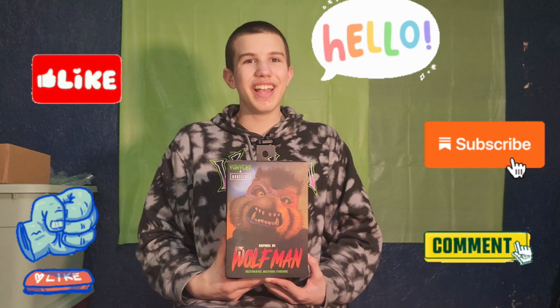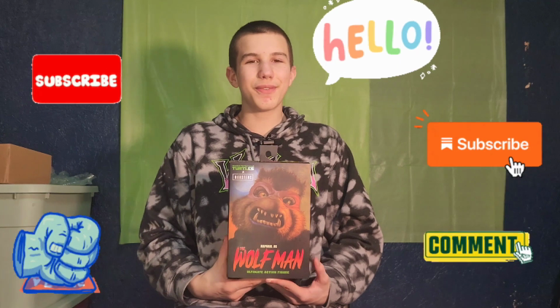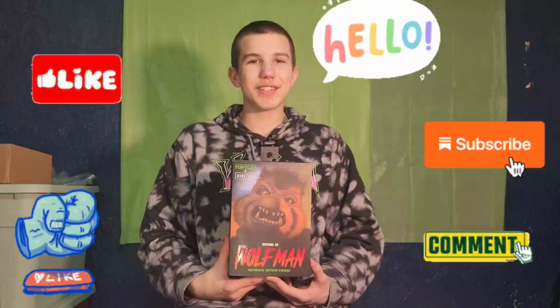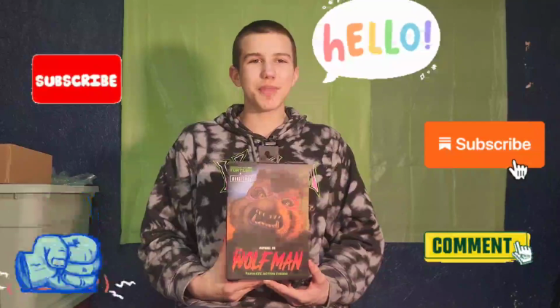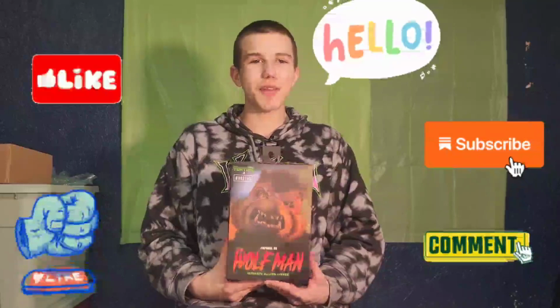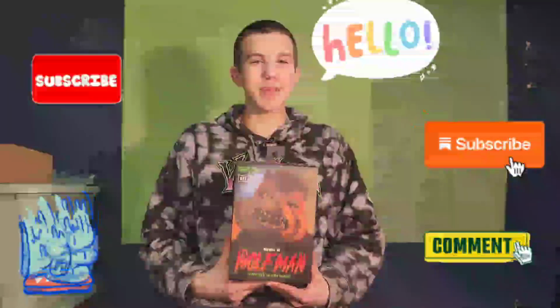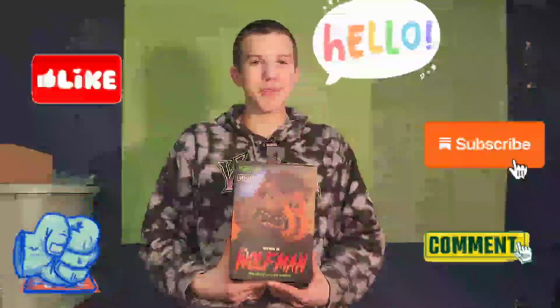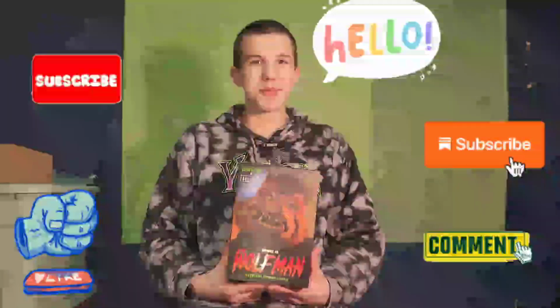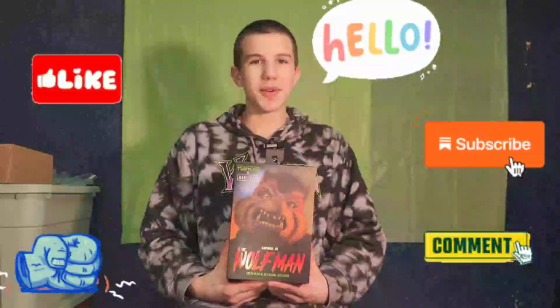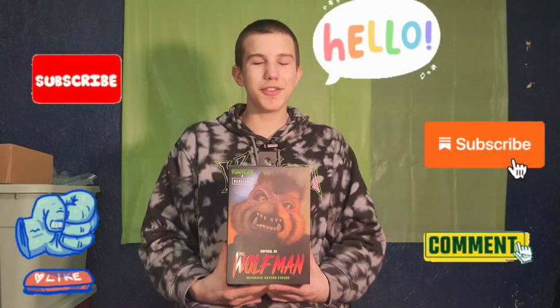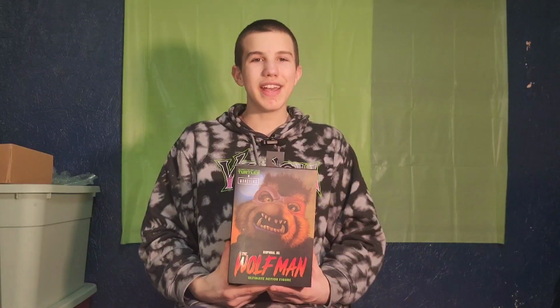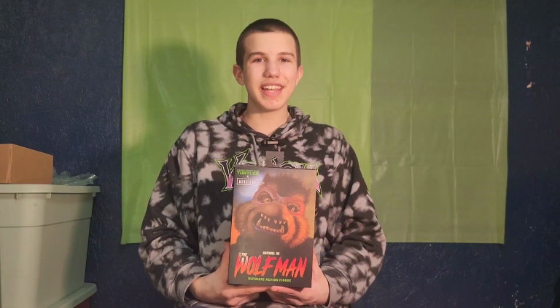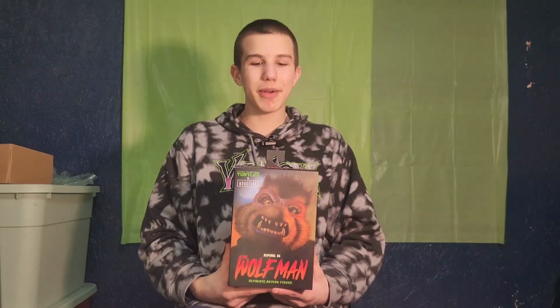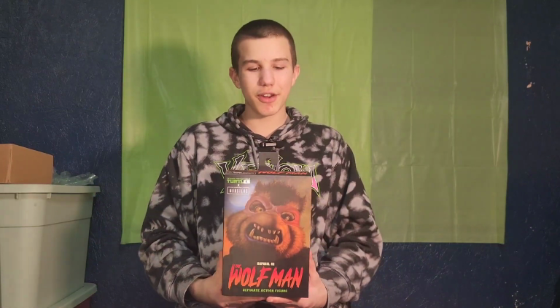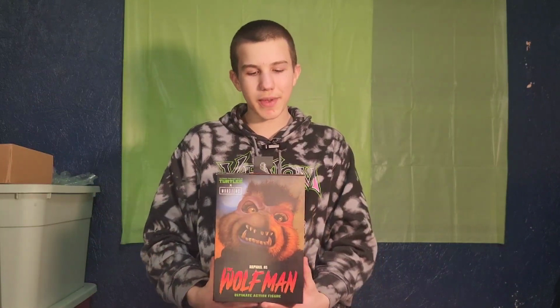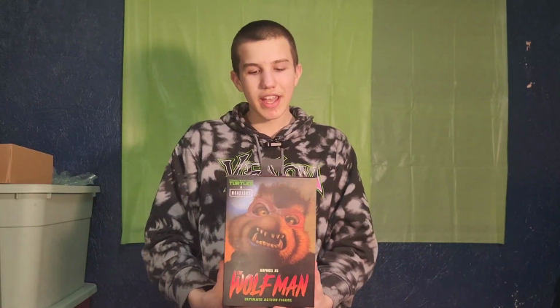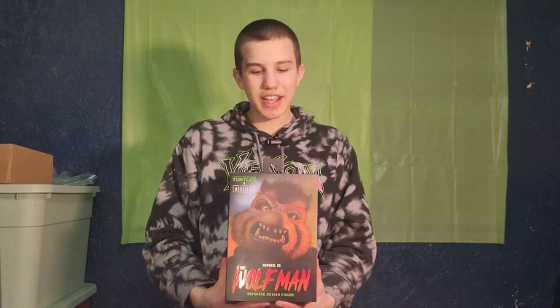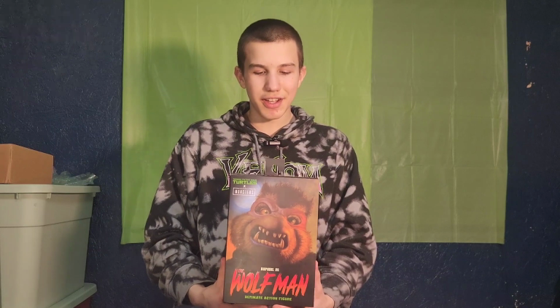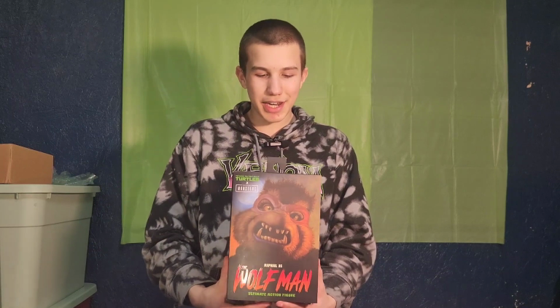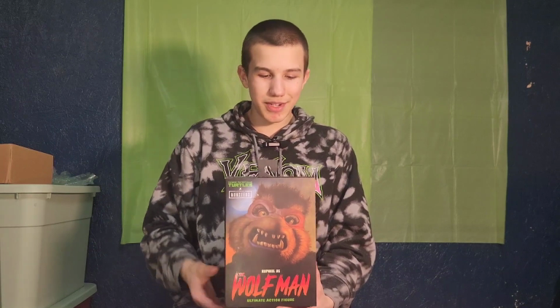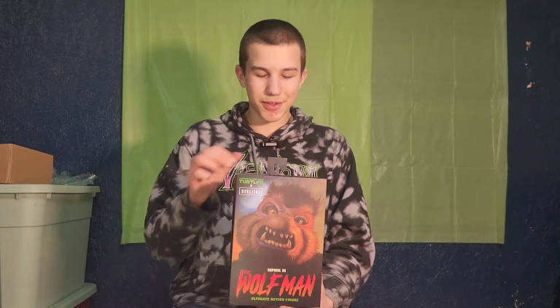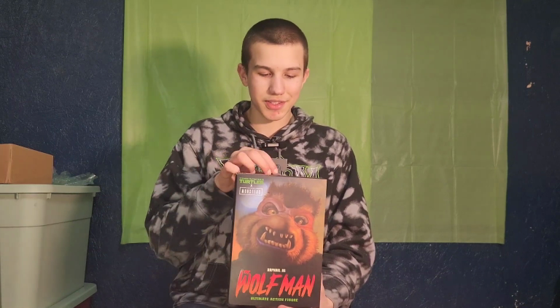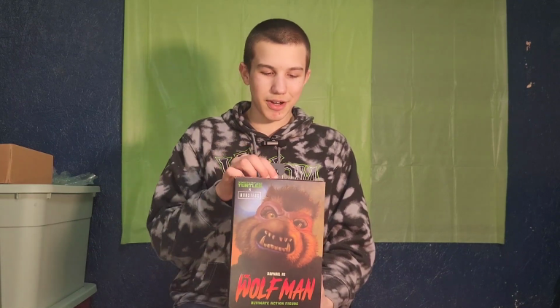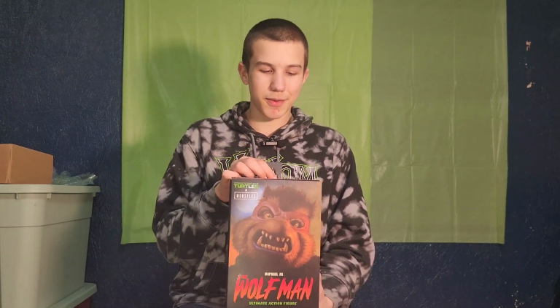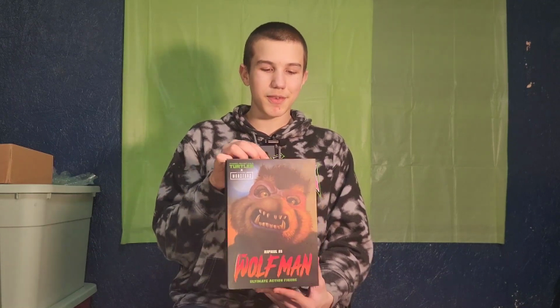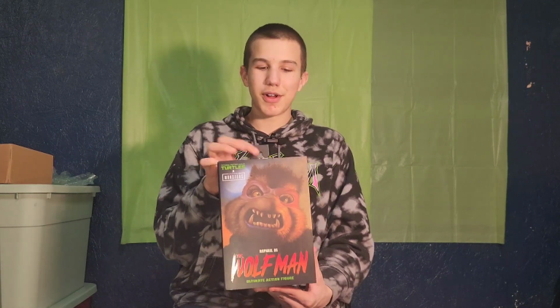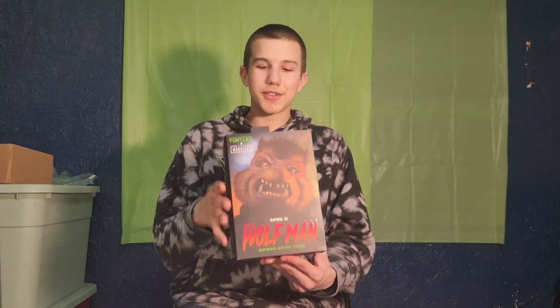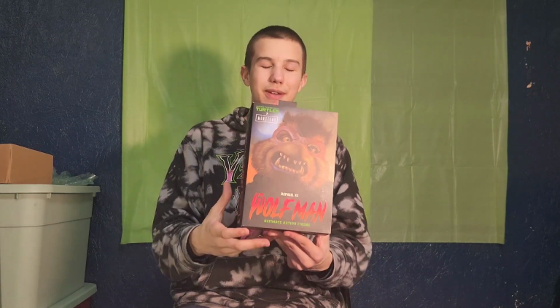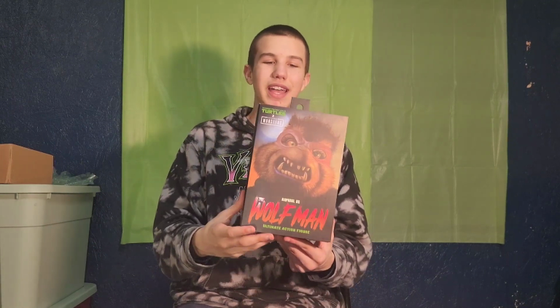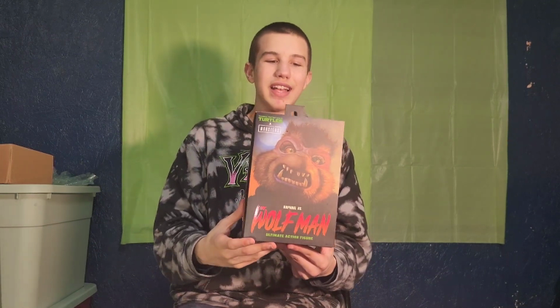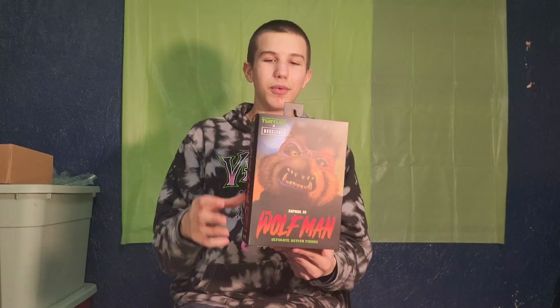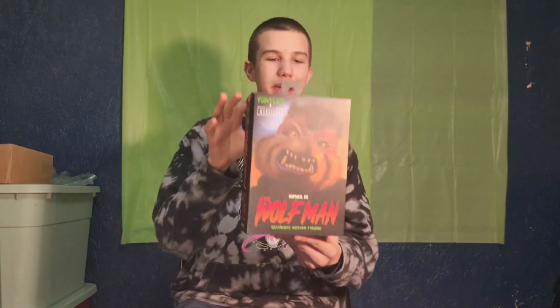Hello friends, it is FunkyPlayerBrothers, and please remember to subscribe to our YouTube. Today I'm unboxing and reviewing NECA Teenage Mutant Ninja Turtles crossover with Universal Monsters: Raphael as the Wolfman.